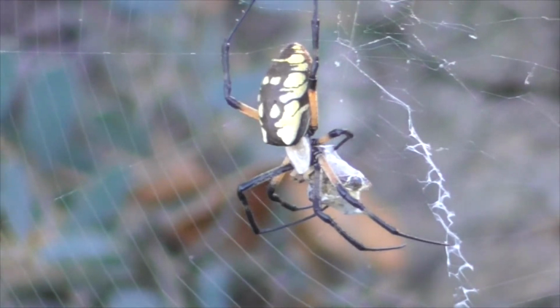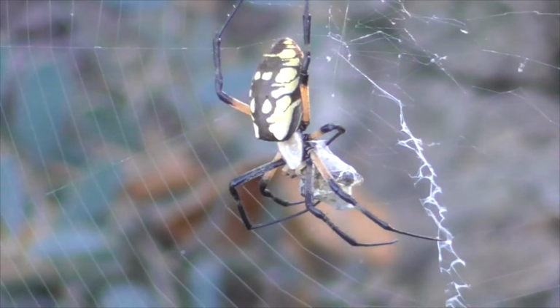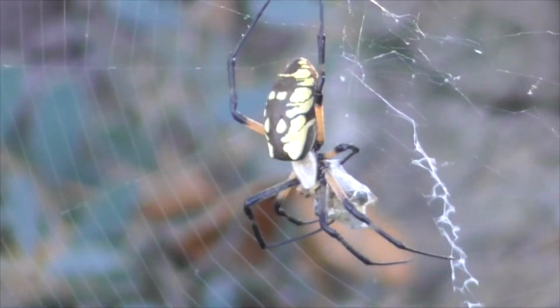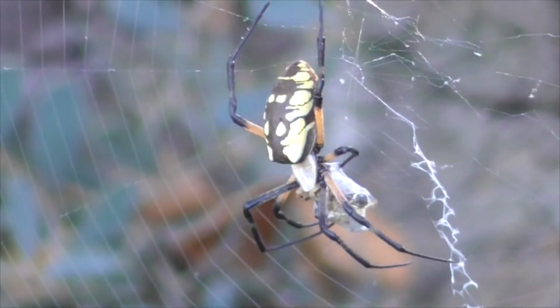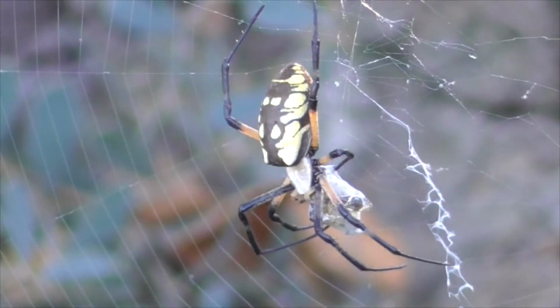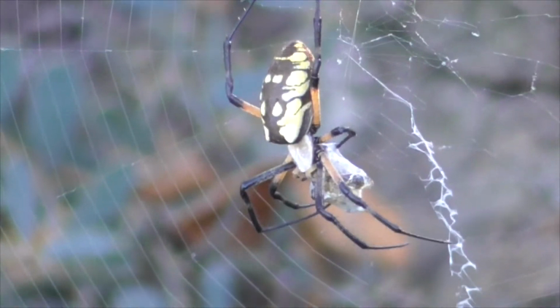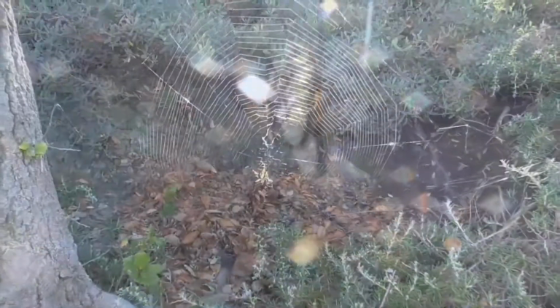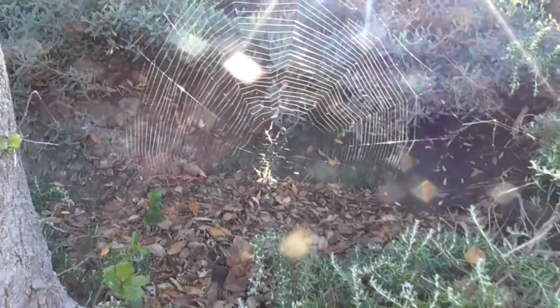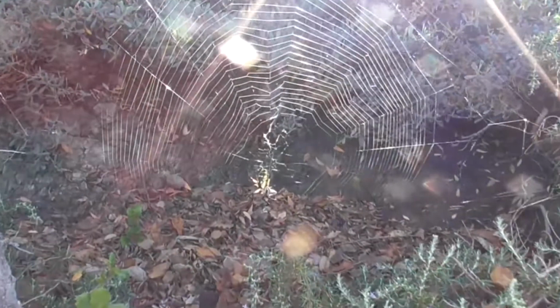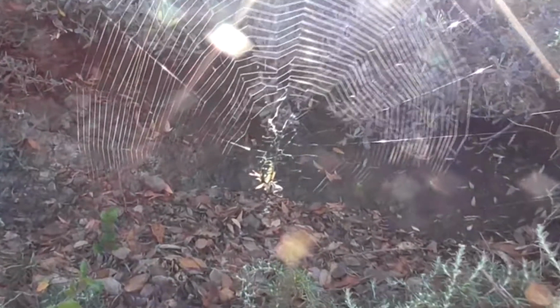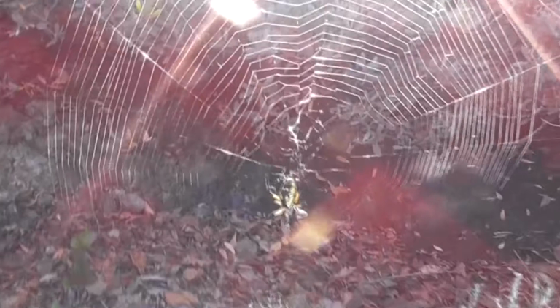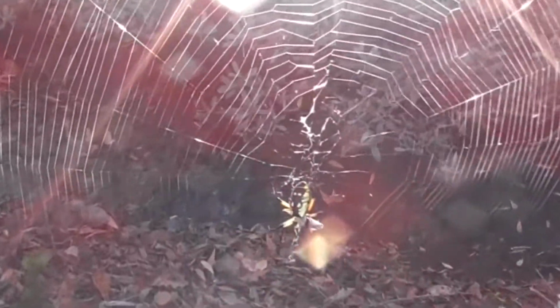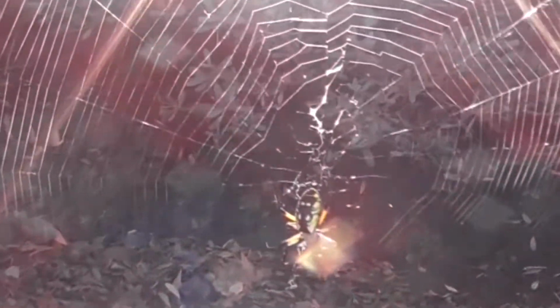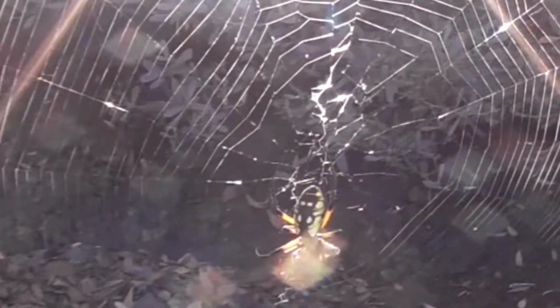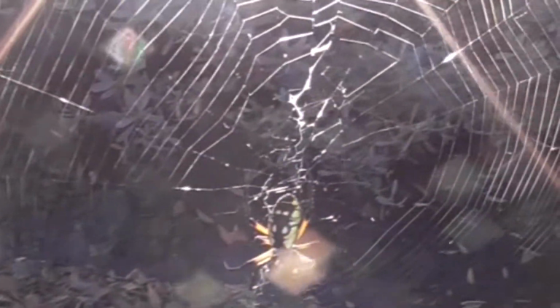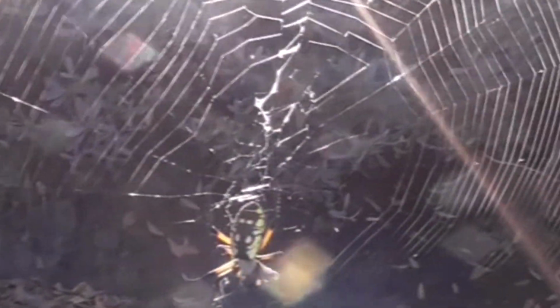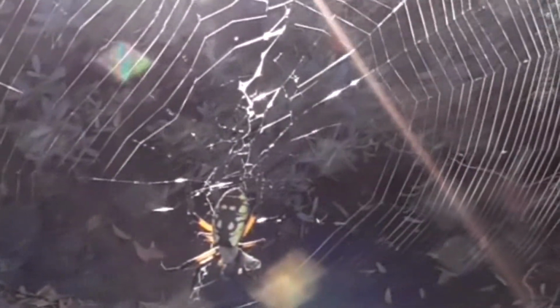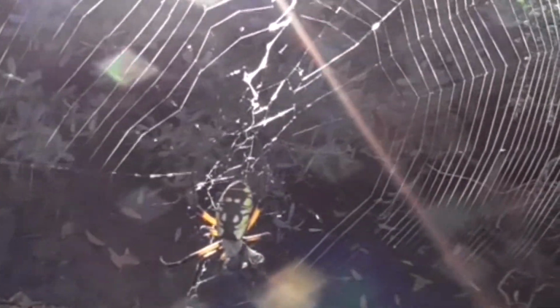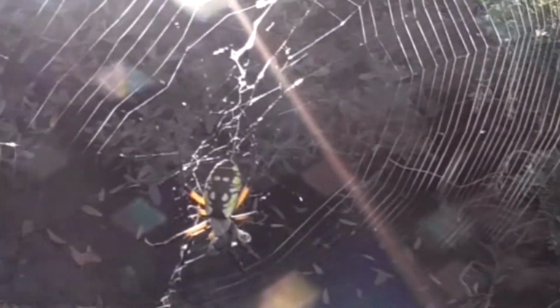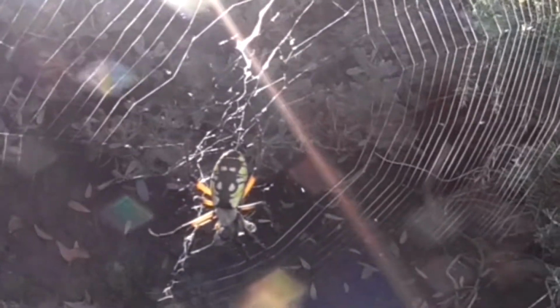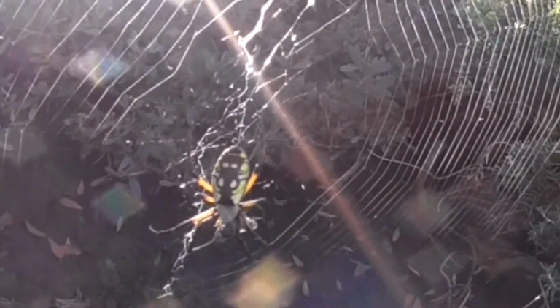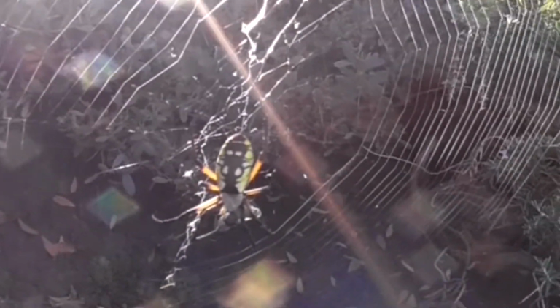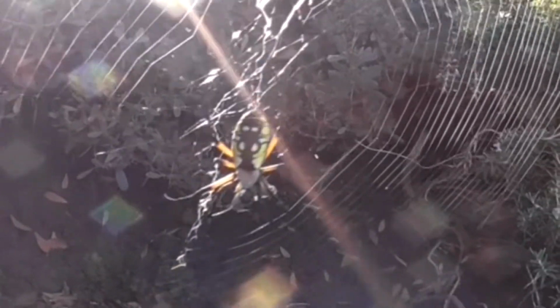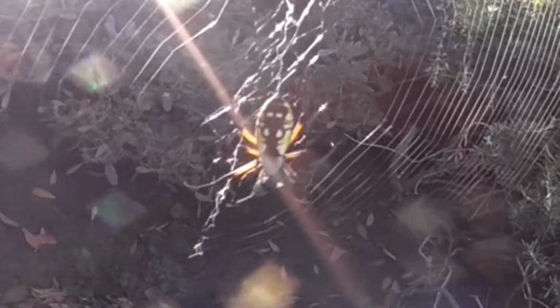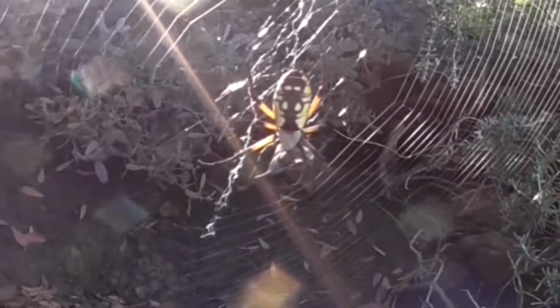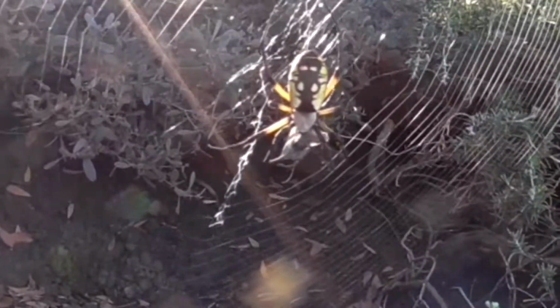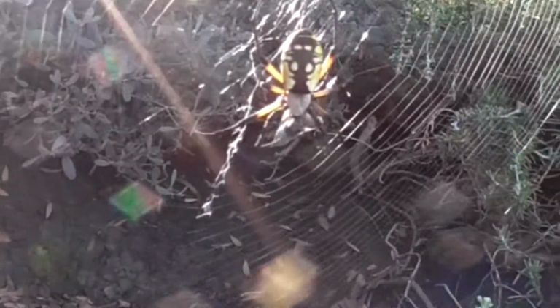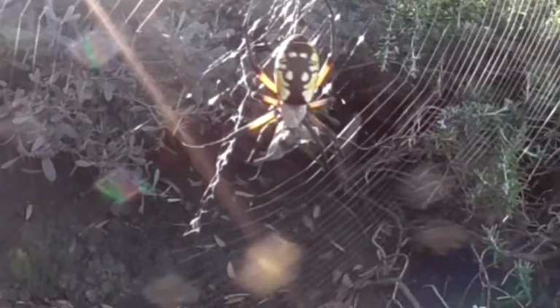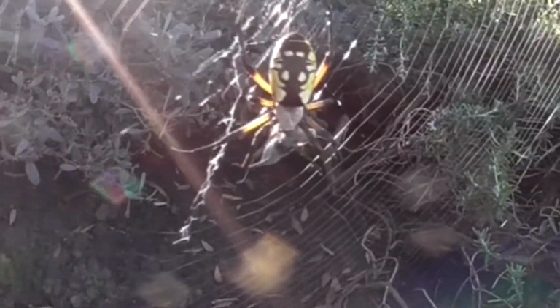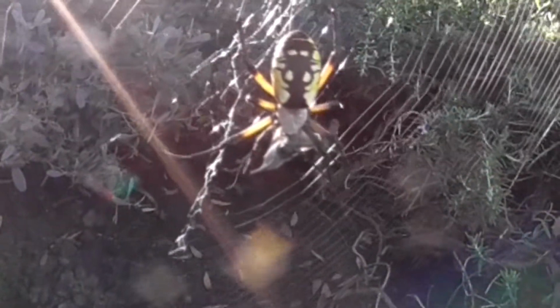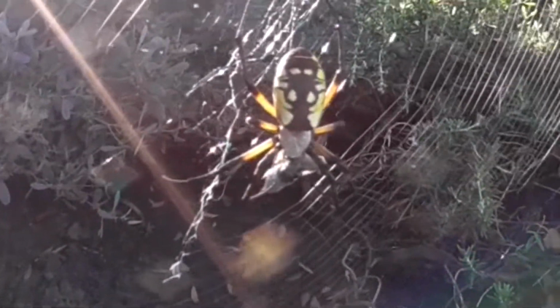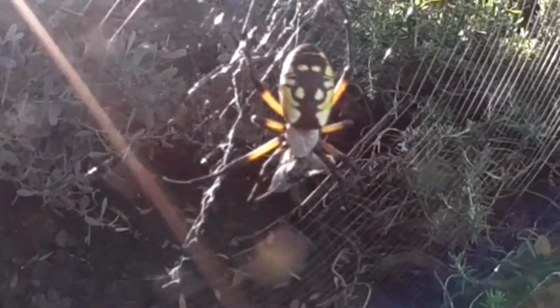Now this is a female — the males are much smaller. They're also known as a black and yellow garden spider, golden garden spider, writing spider, corn spider, and McKinley spider.